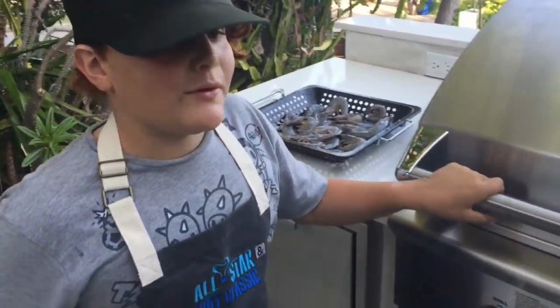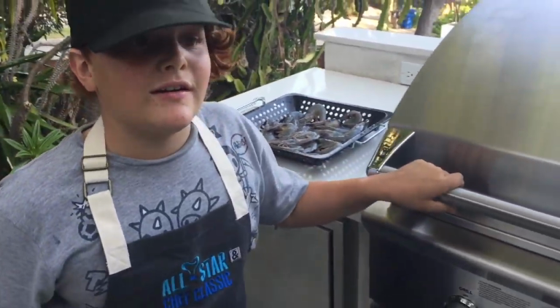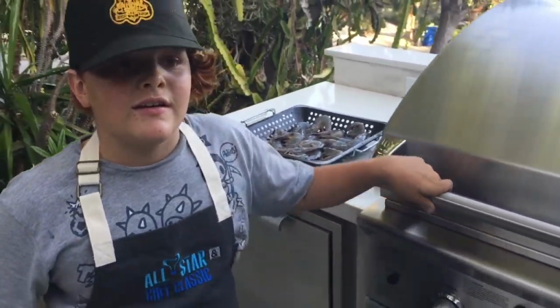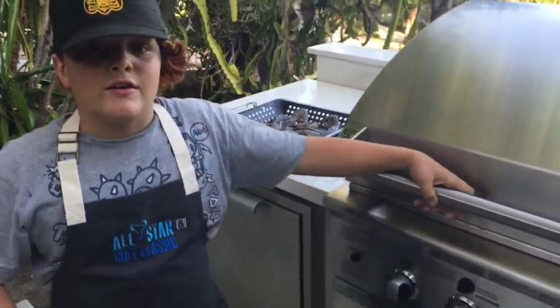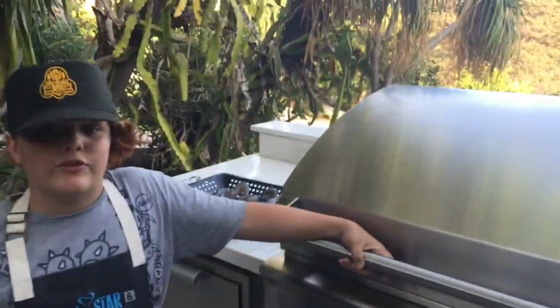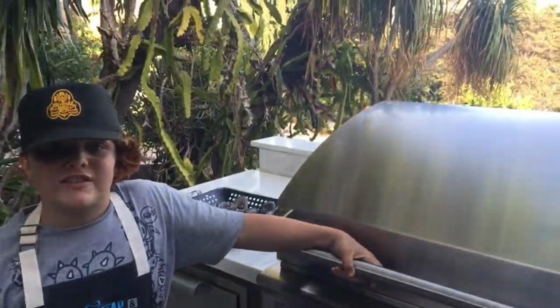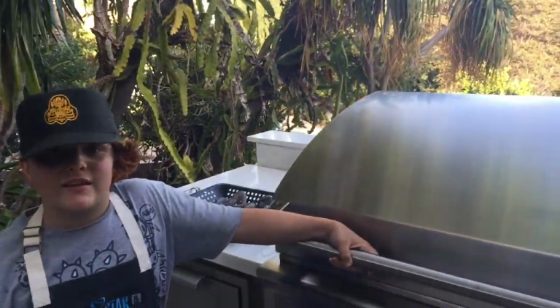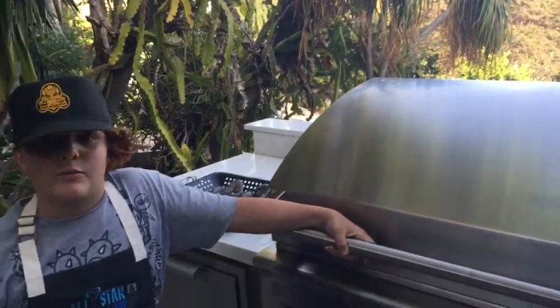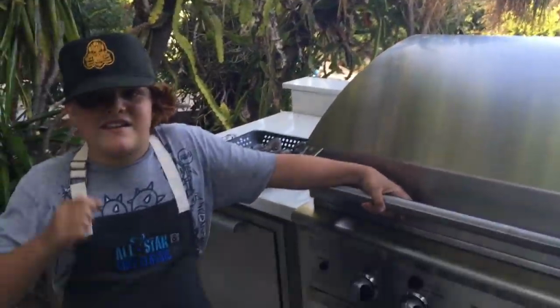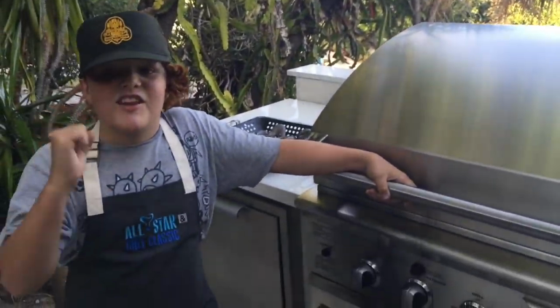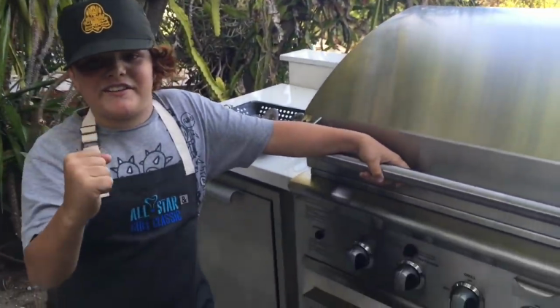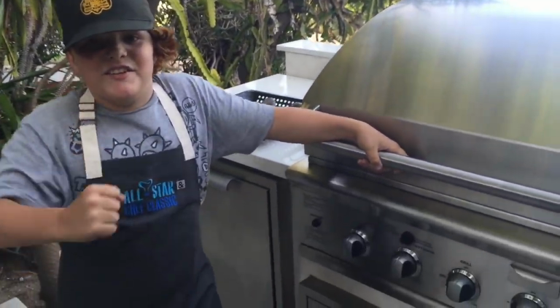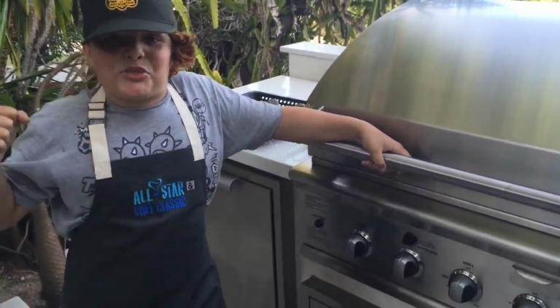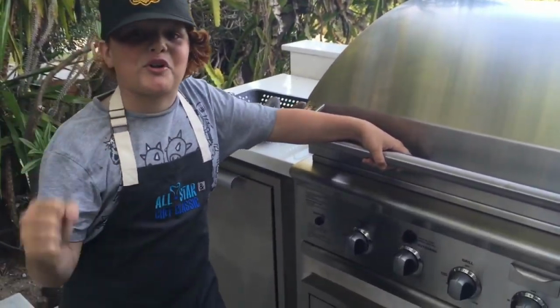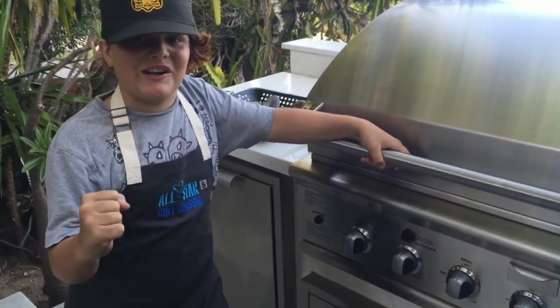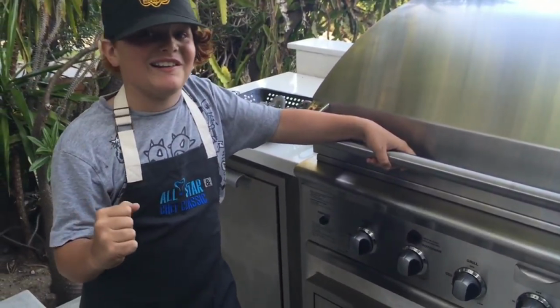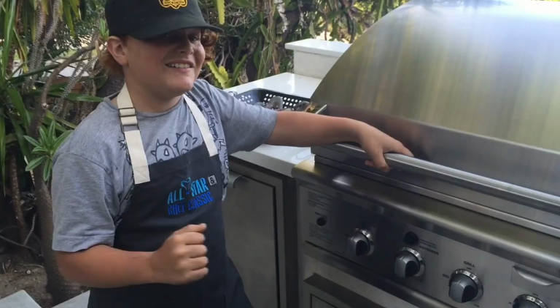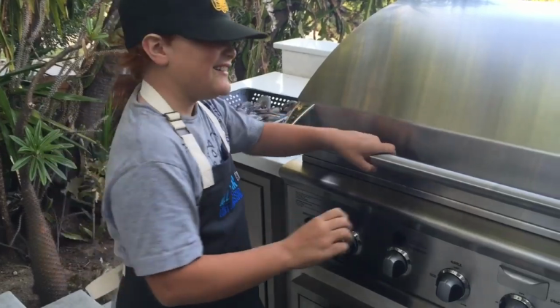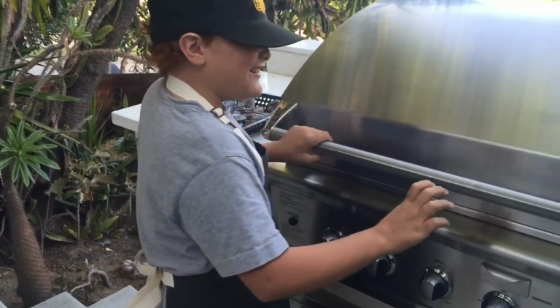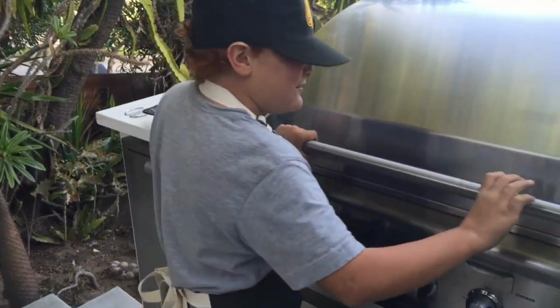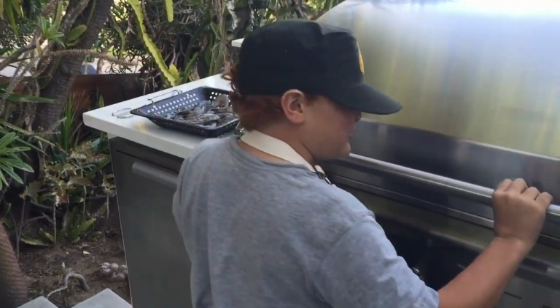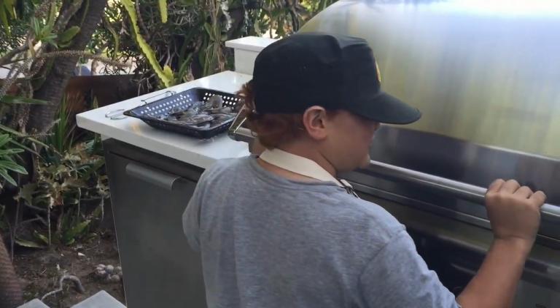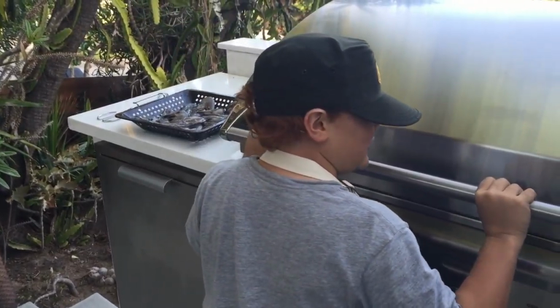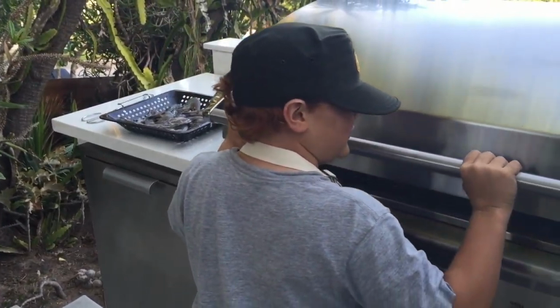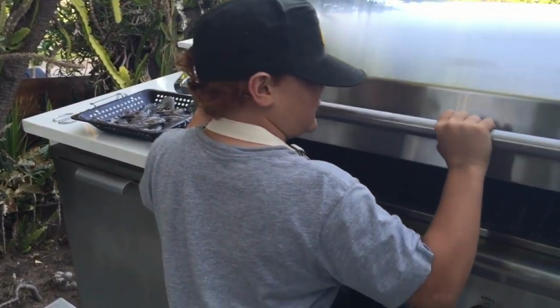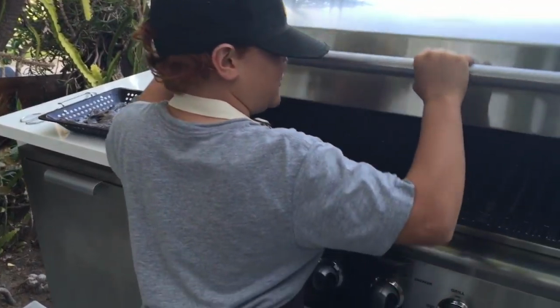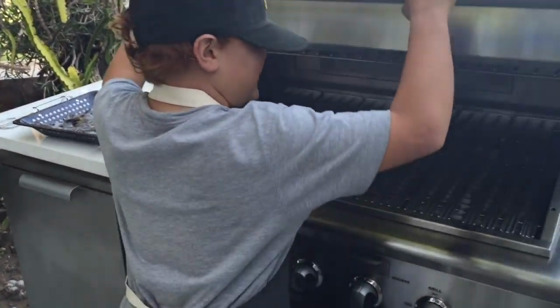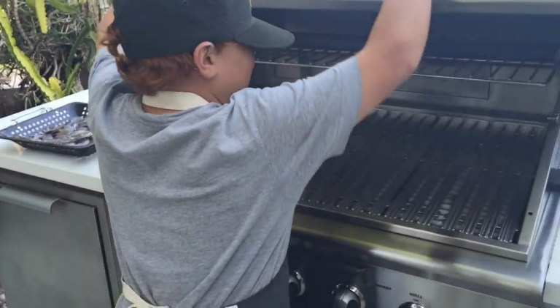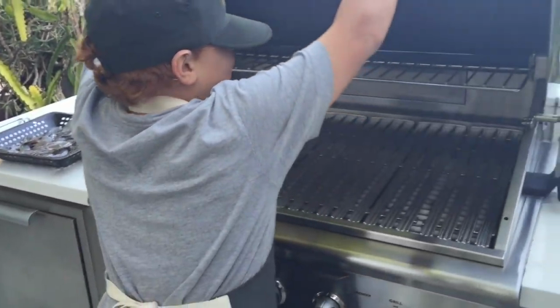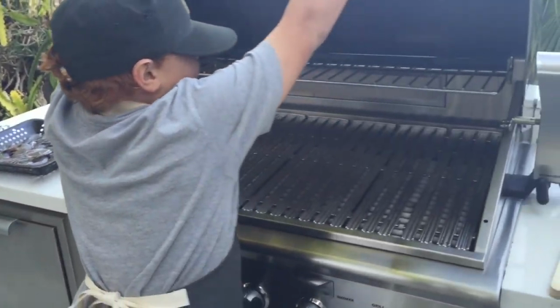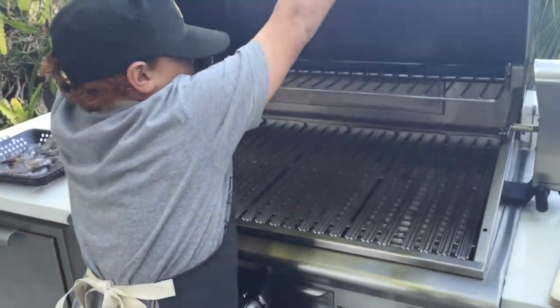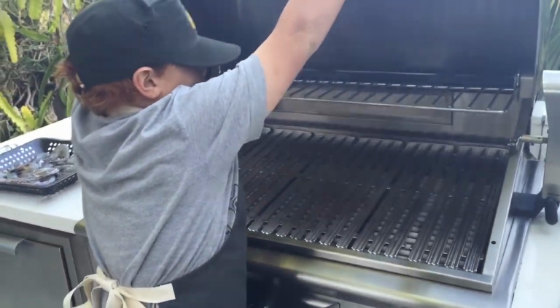So, first thing — we light the grill! Here we go.